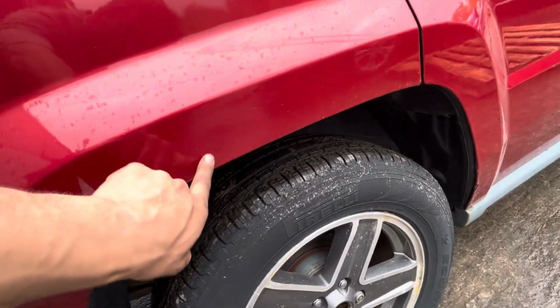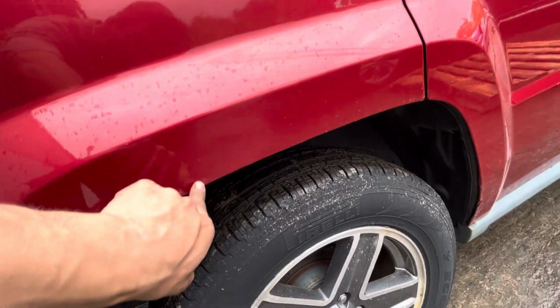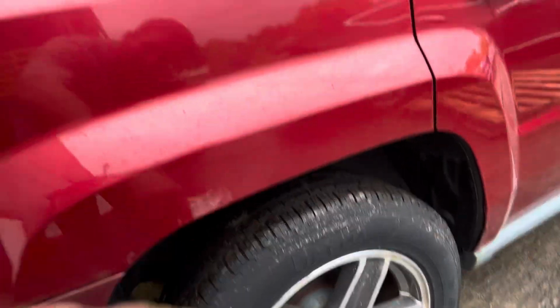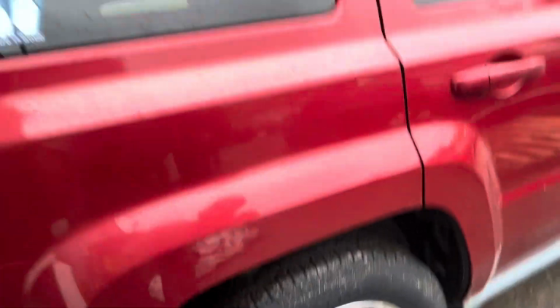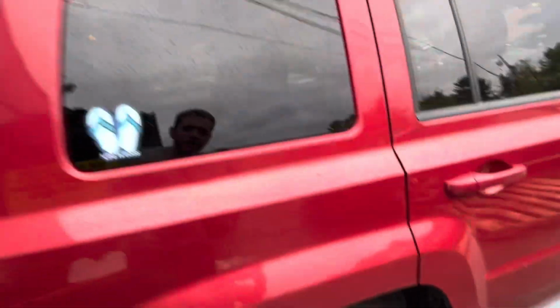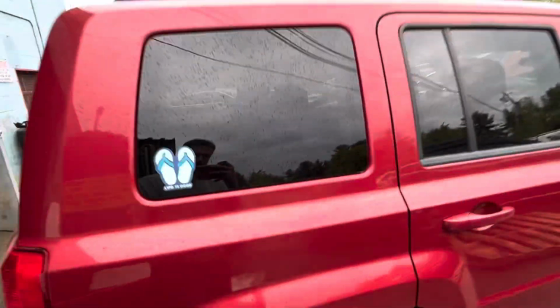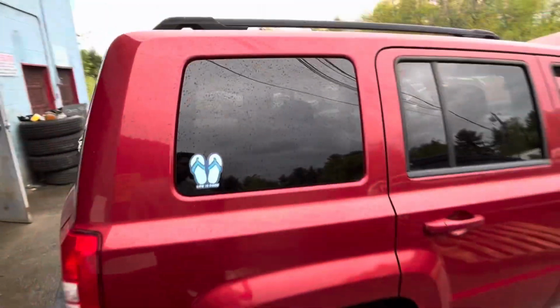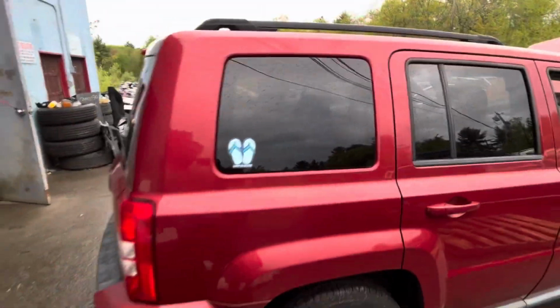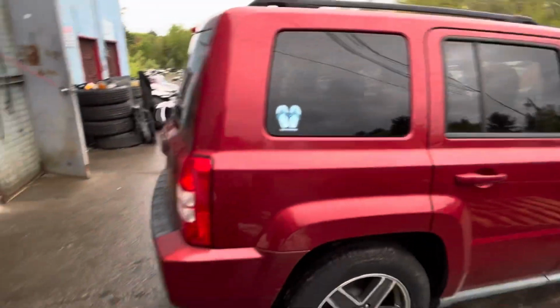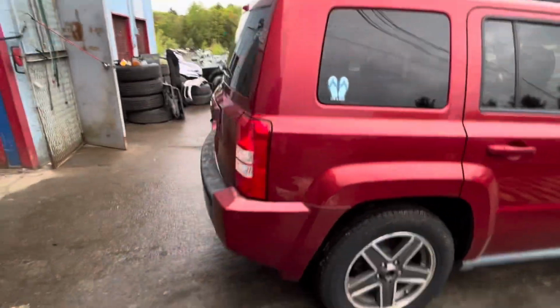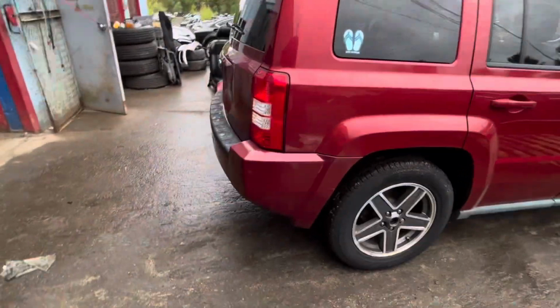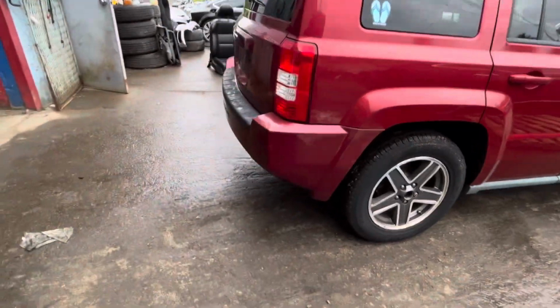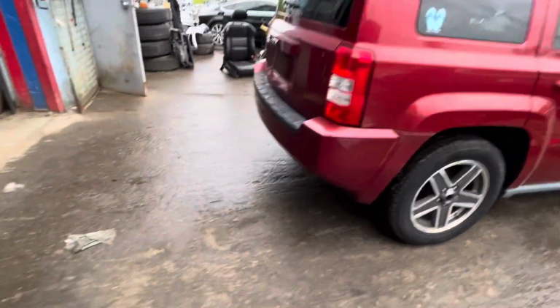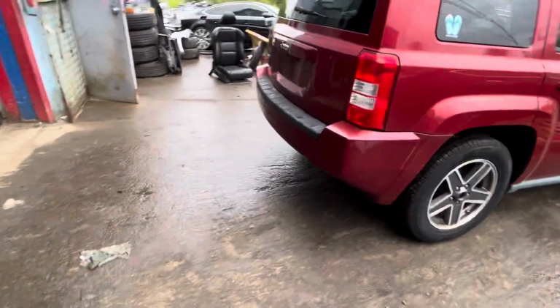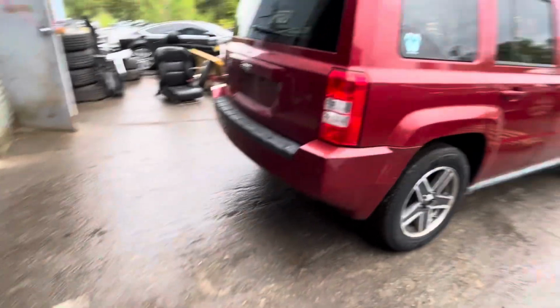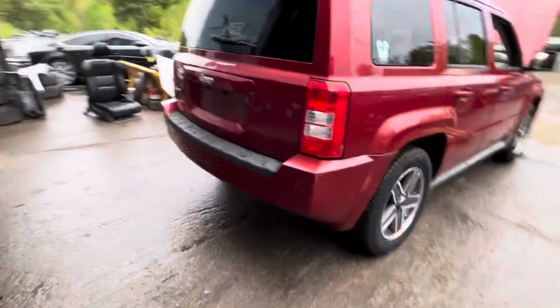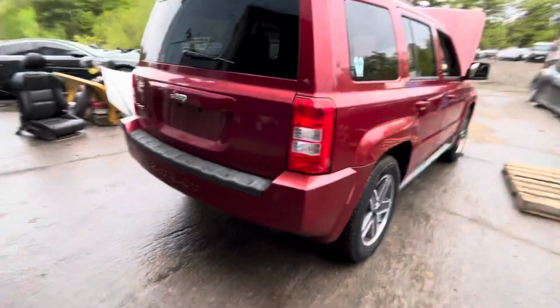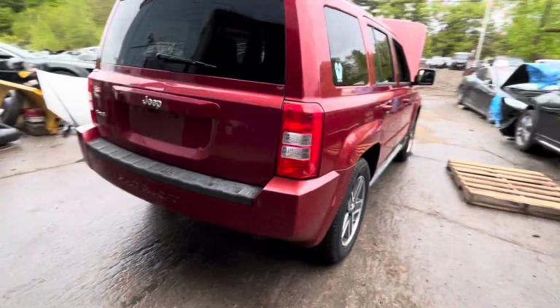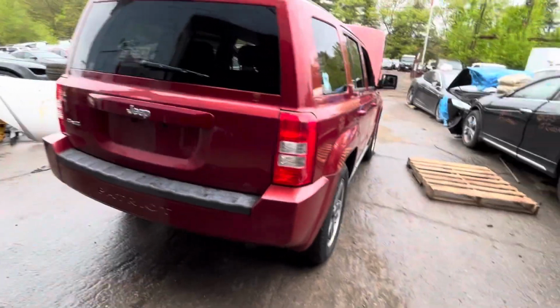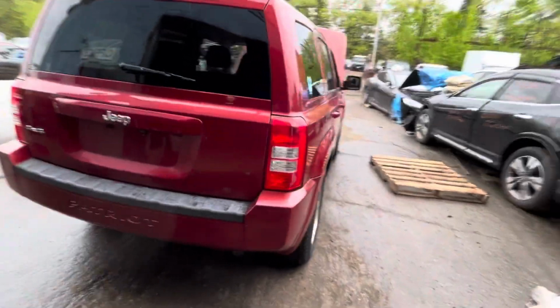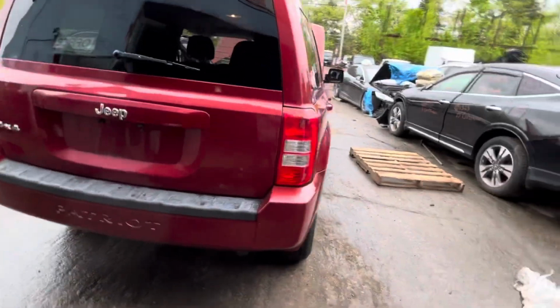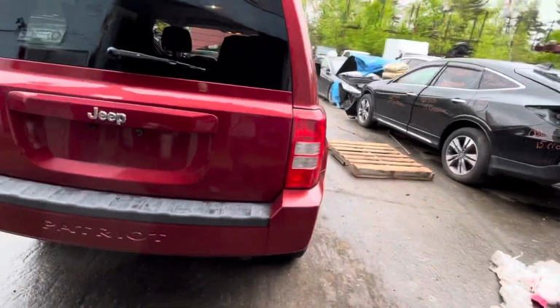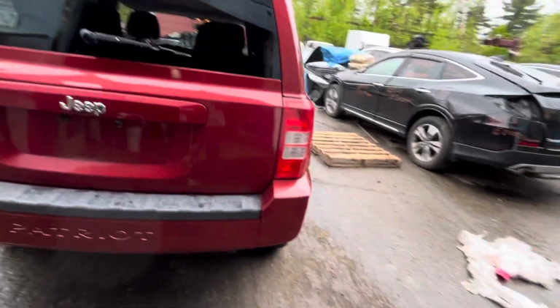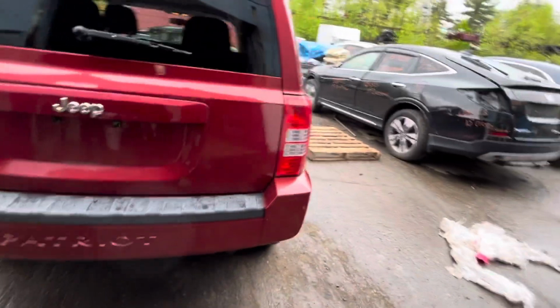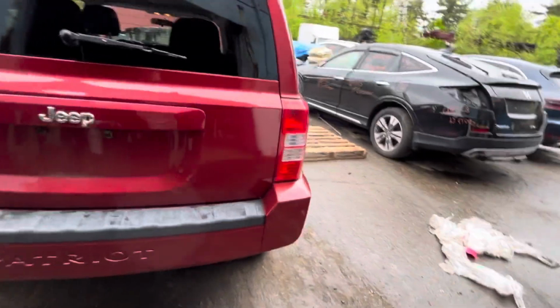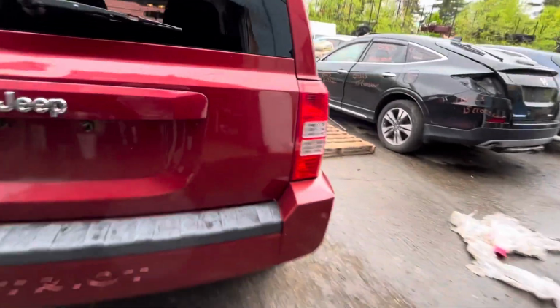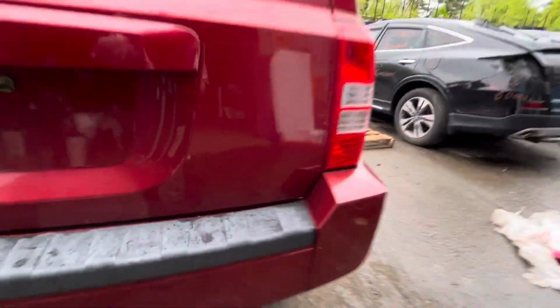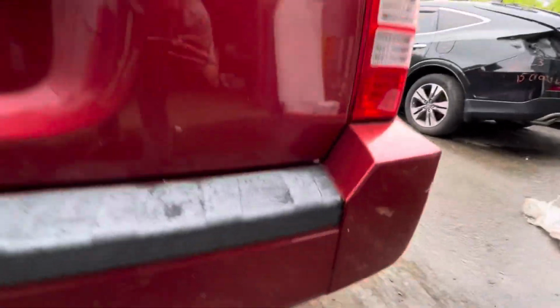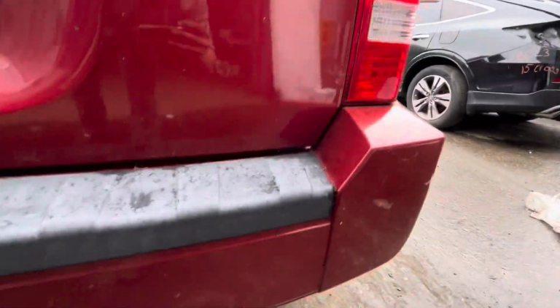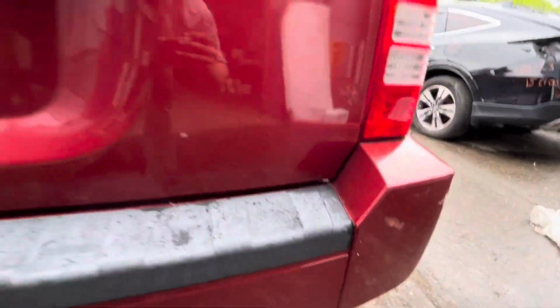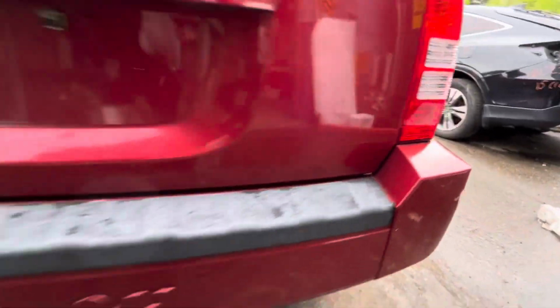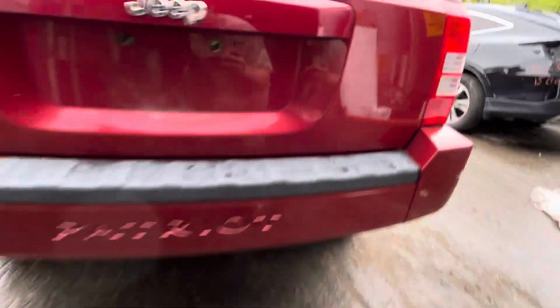It's got a dent right there. Quarter glass is good. Tail lights, rear bumper look good. Lid looks good.